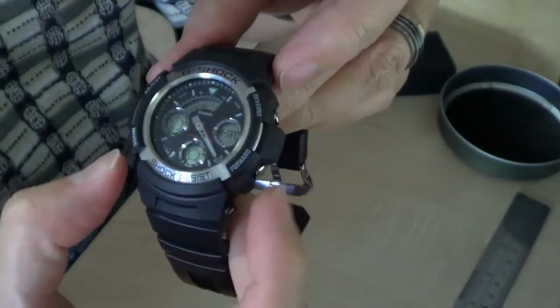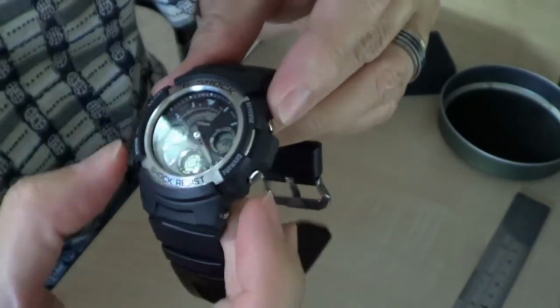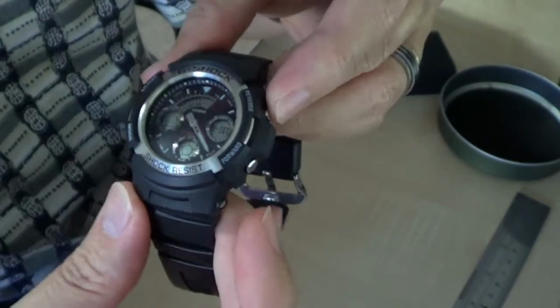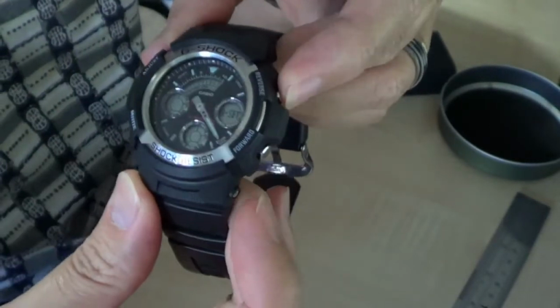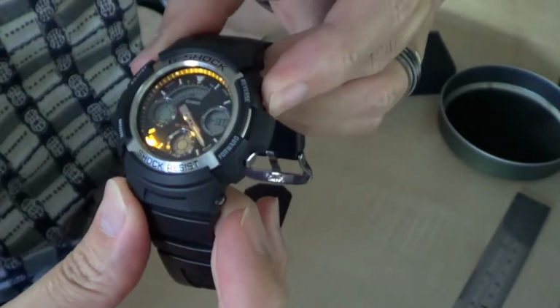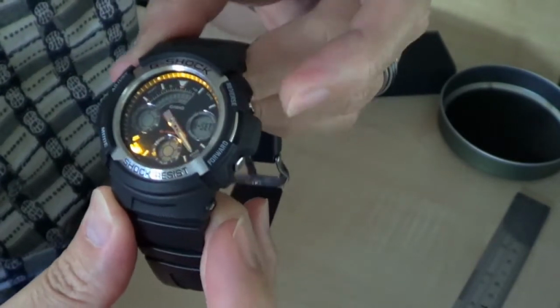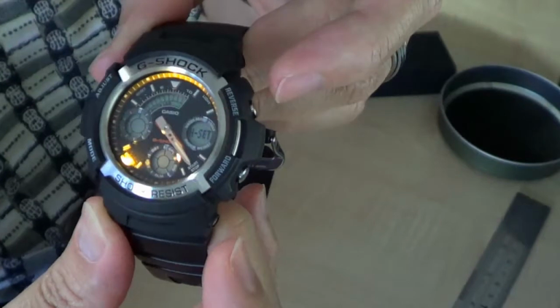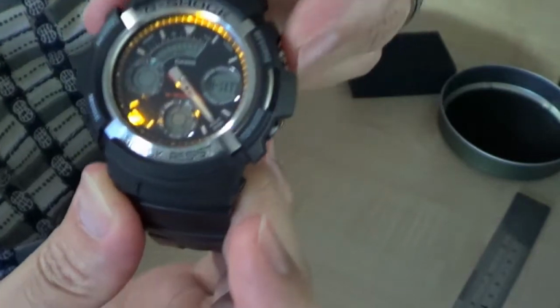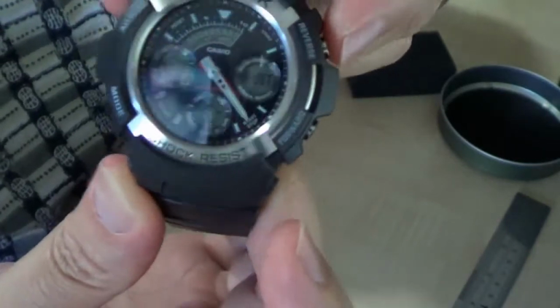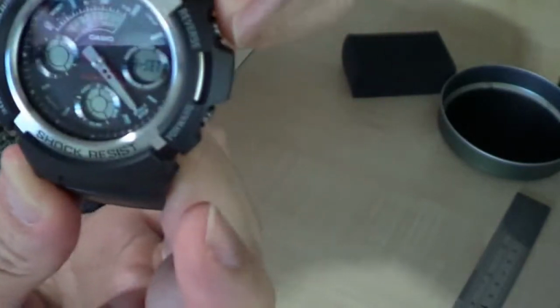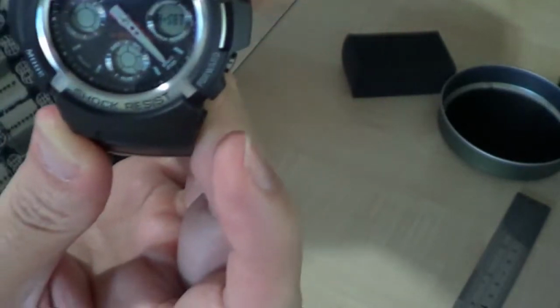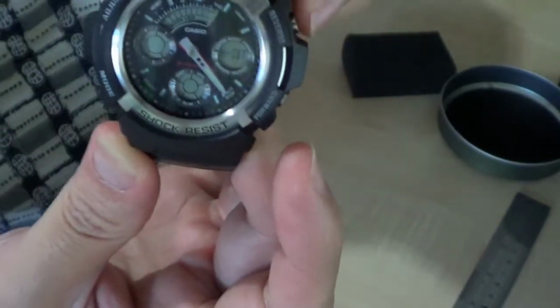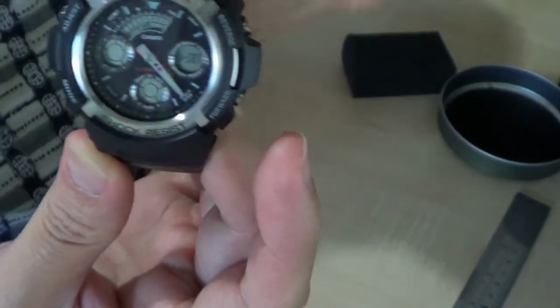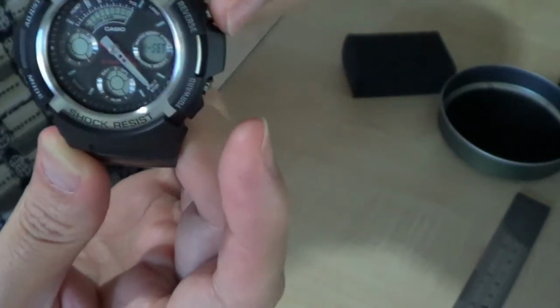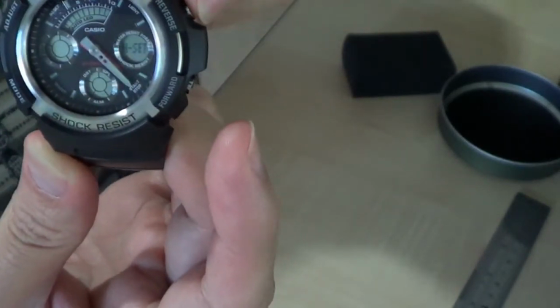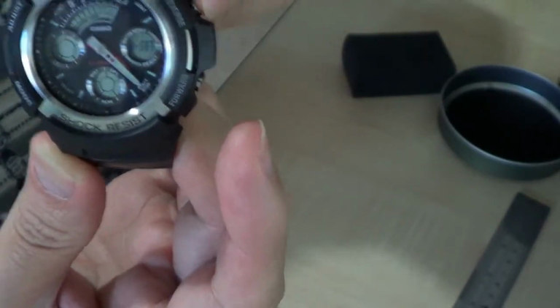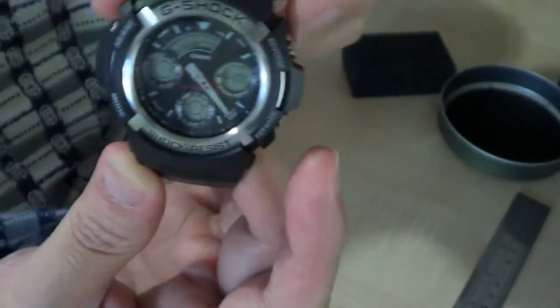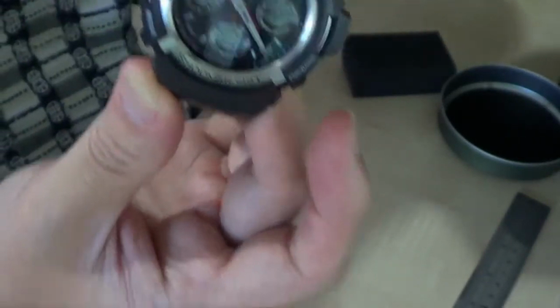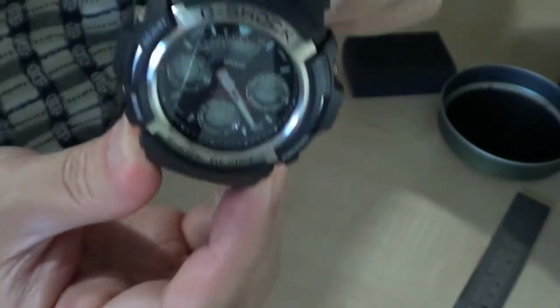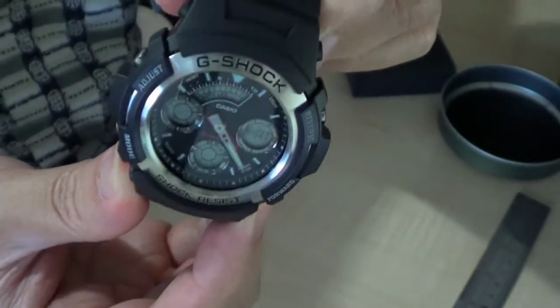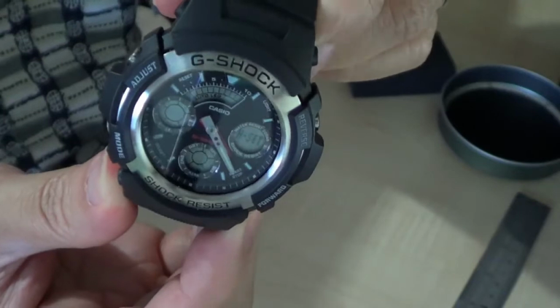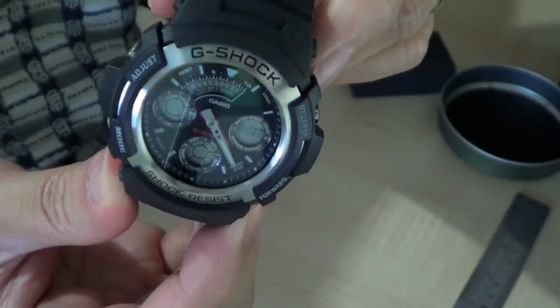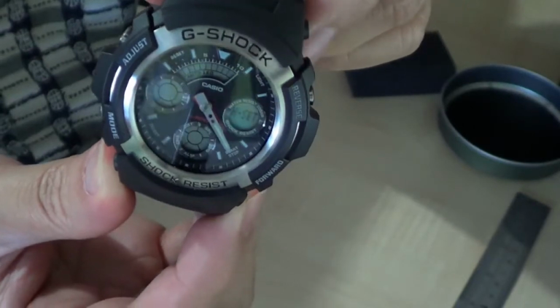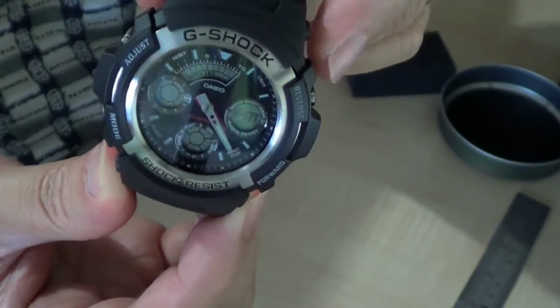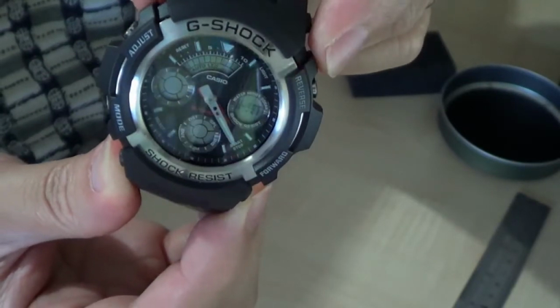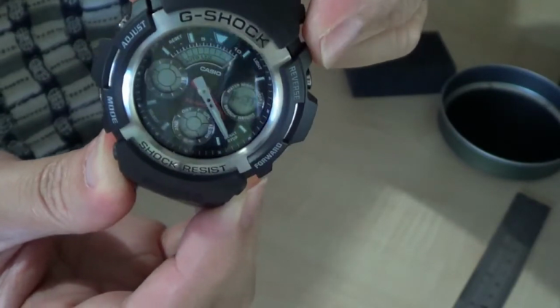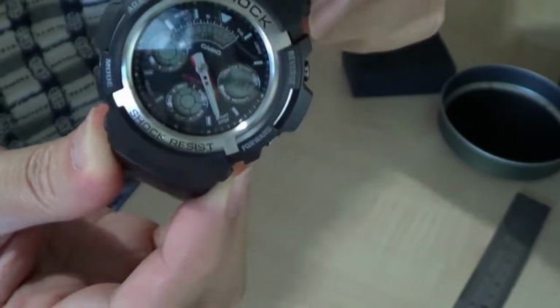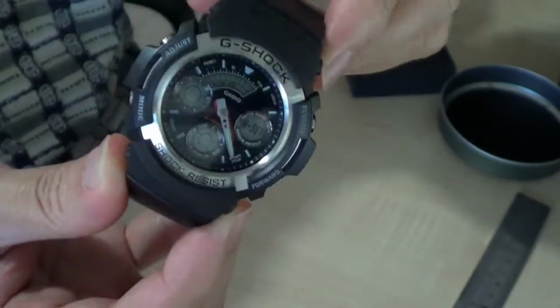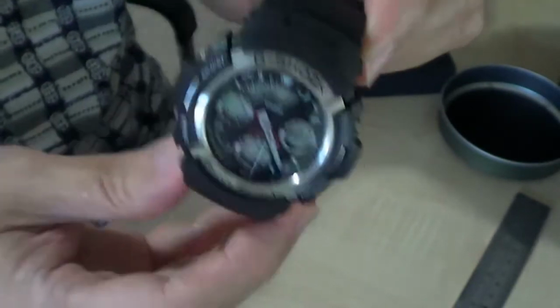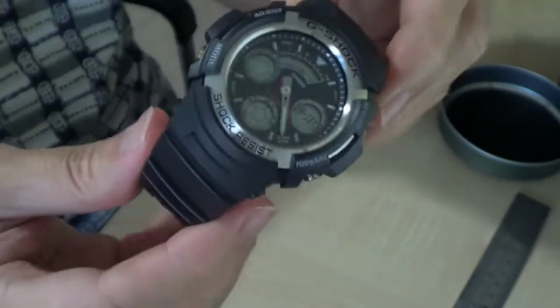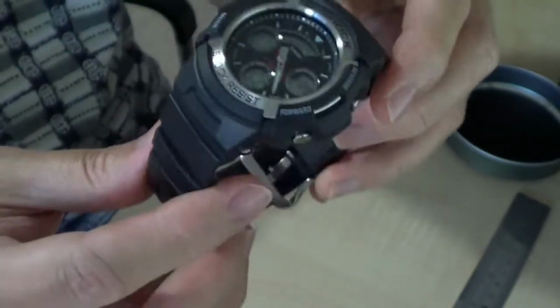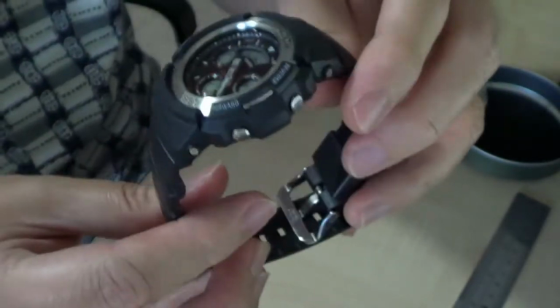Let me check the LED. Press this button and you have illumination — pretty cool, cool watch.